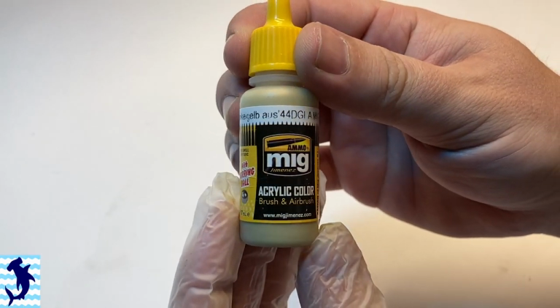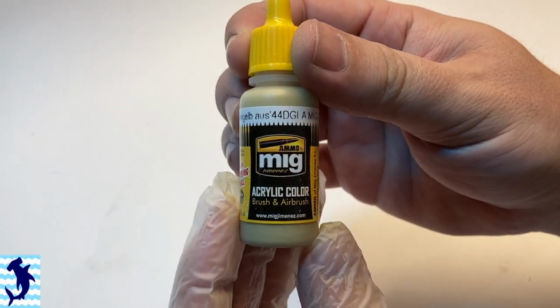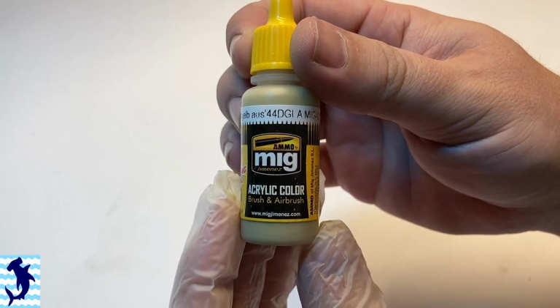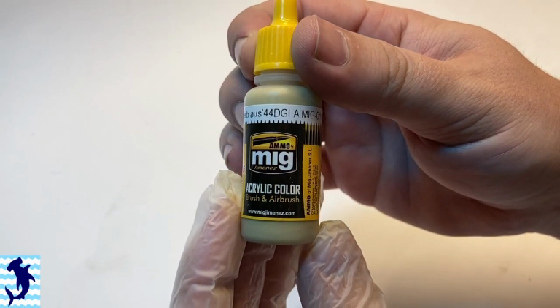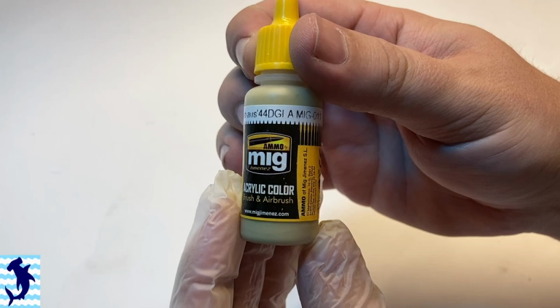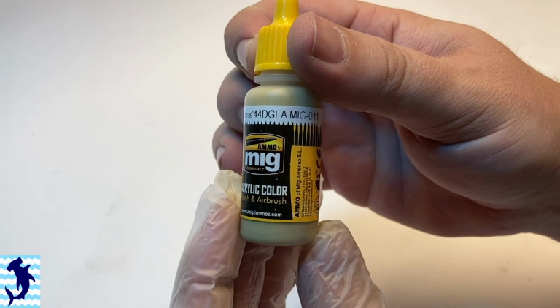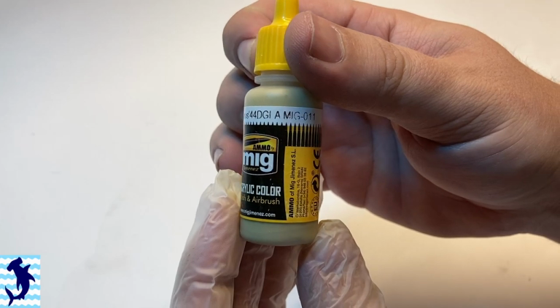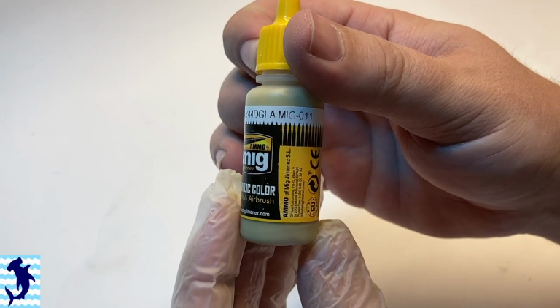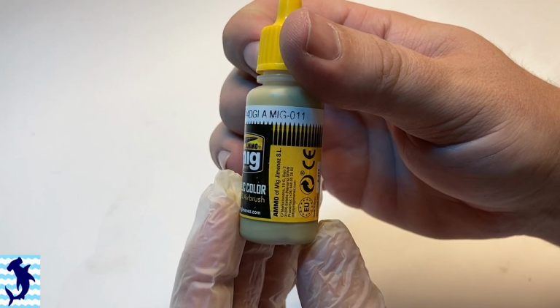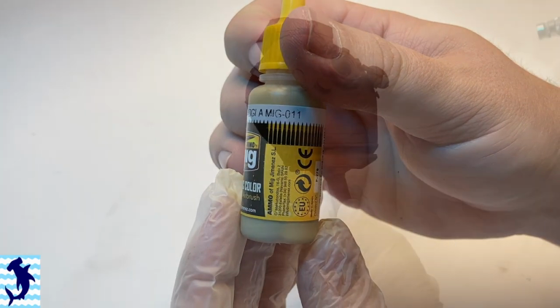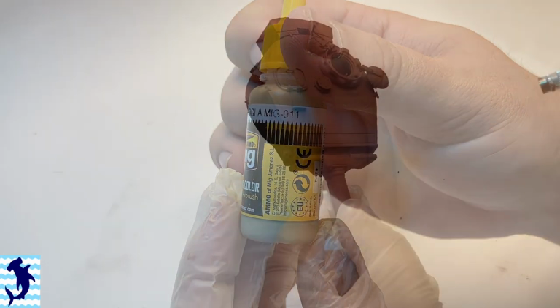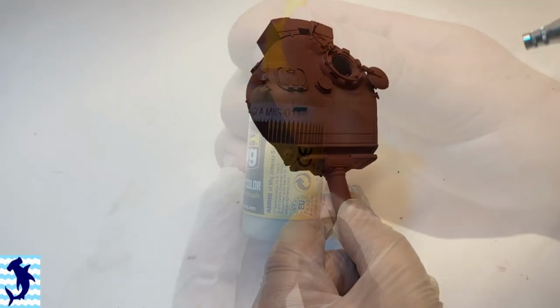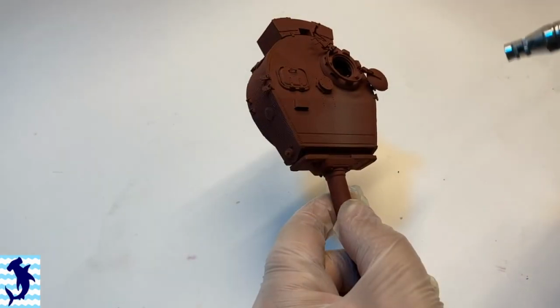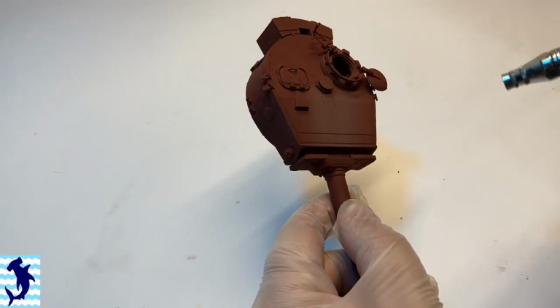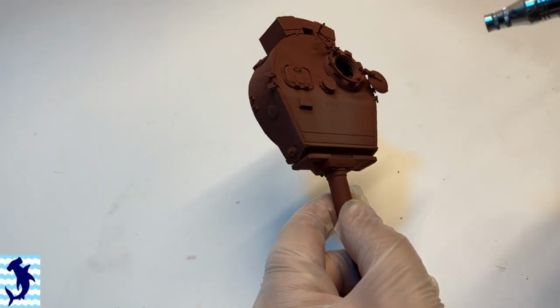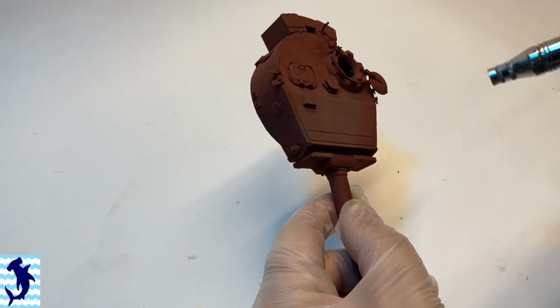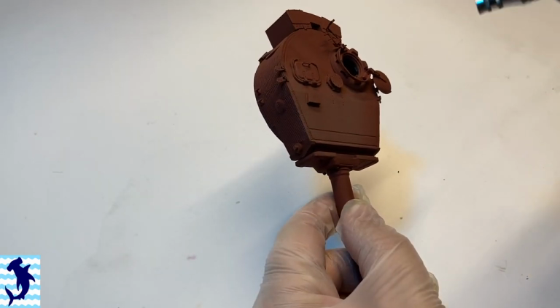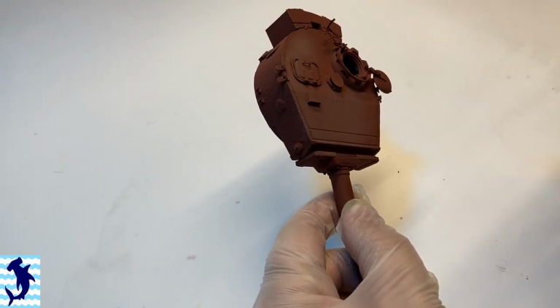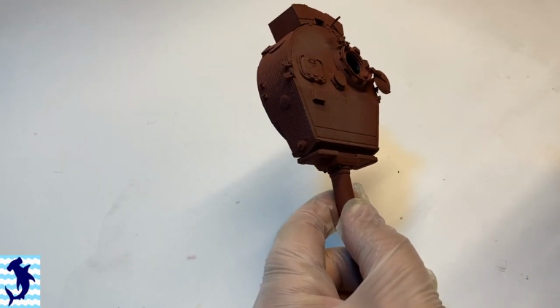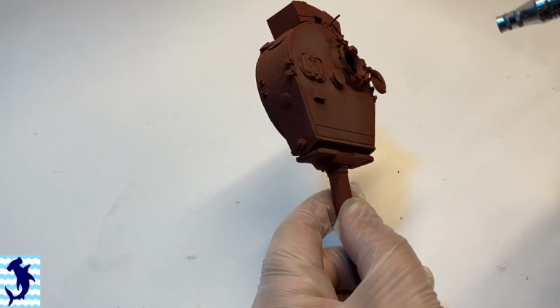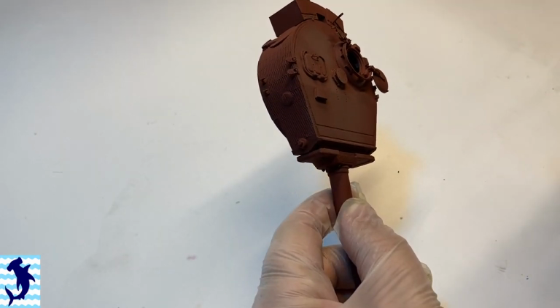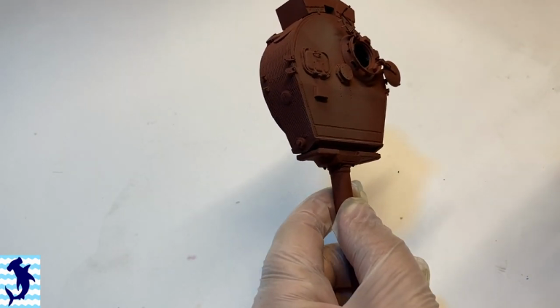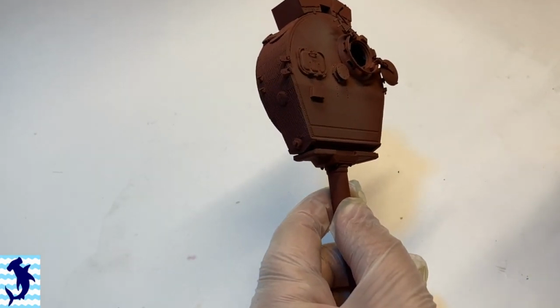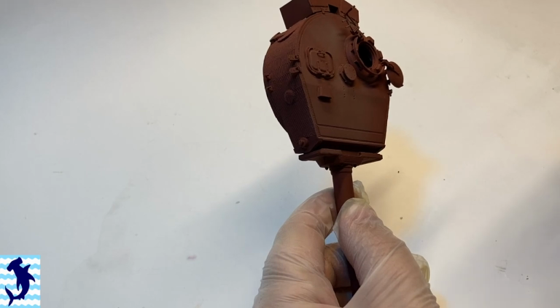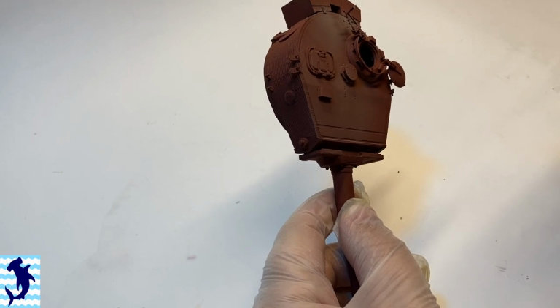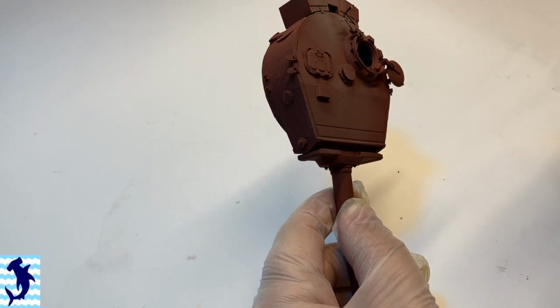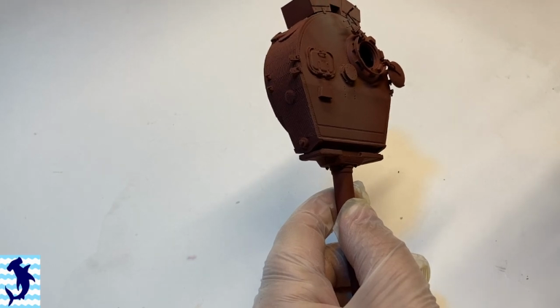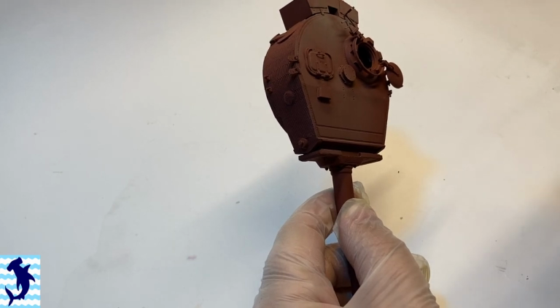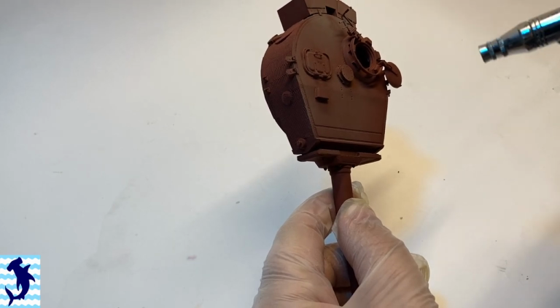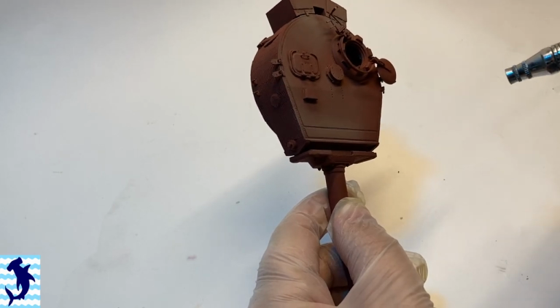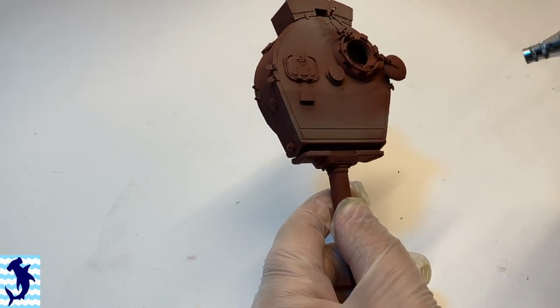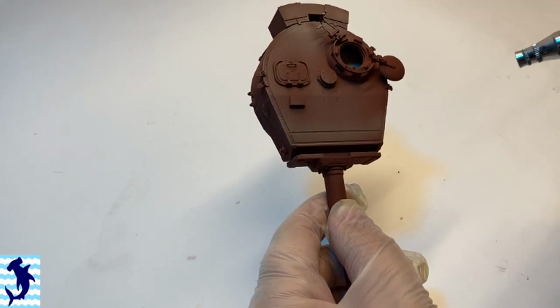I am using a red primer. When it comes to doing German armor, I like to use this red primer mainly because actual German armor was primed red. So it gives a little layer of authenticity — that's what the actual one was done with. Plus, German armor tends to have really warm tones, and the red primer just helps underlay those warm tones.